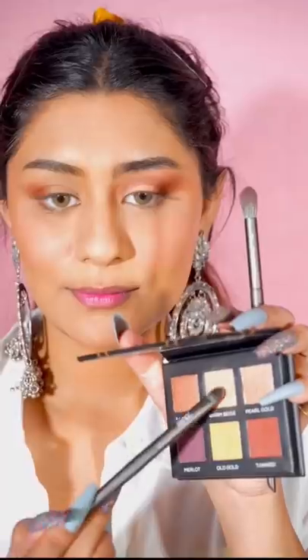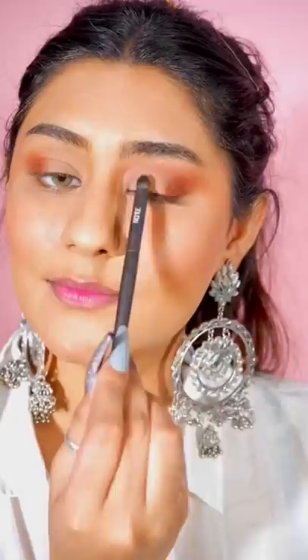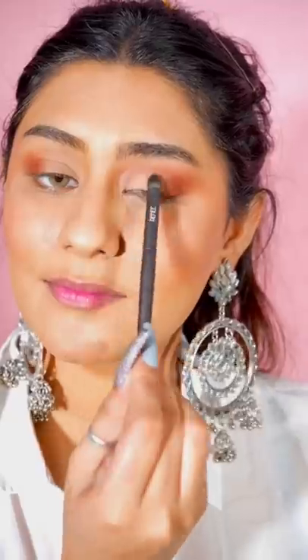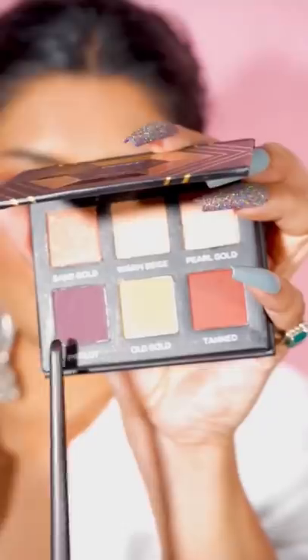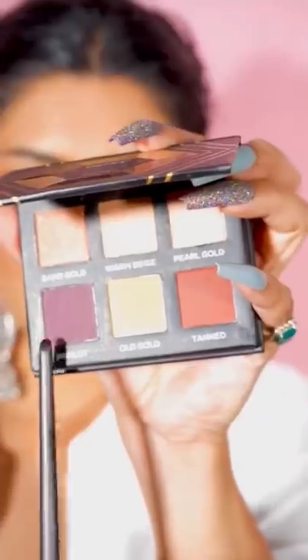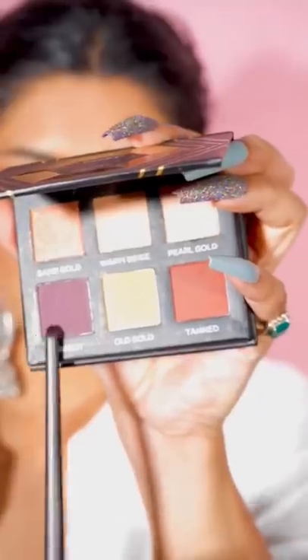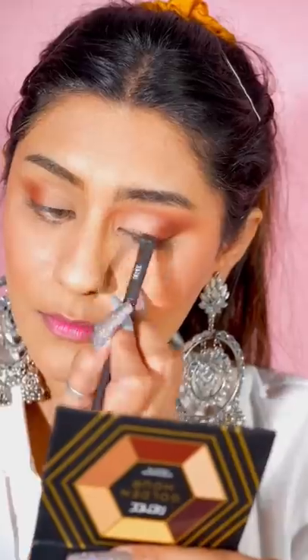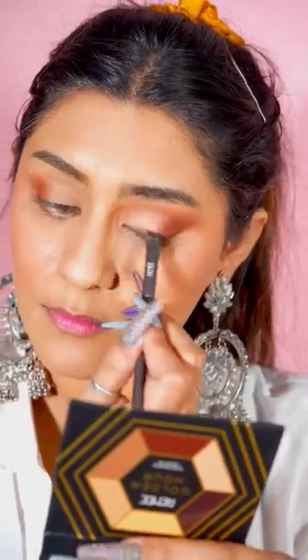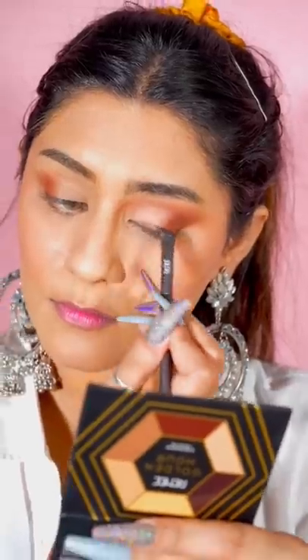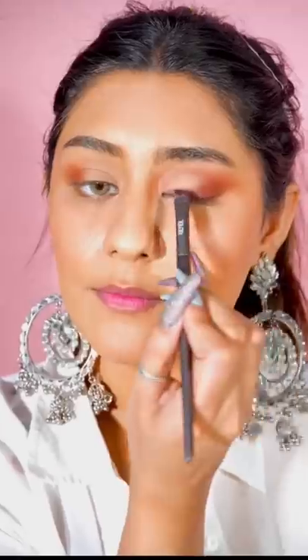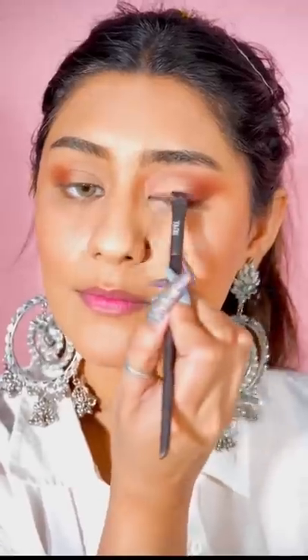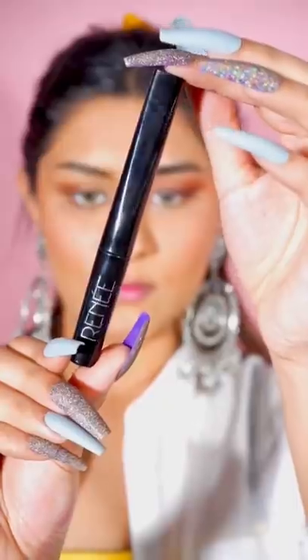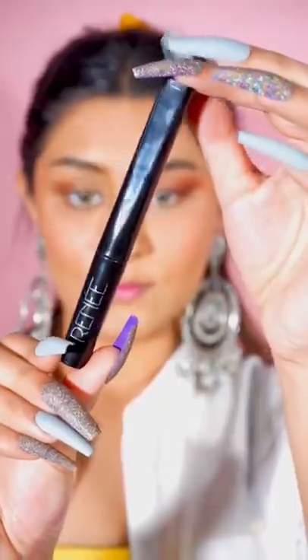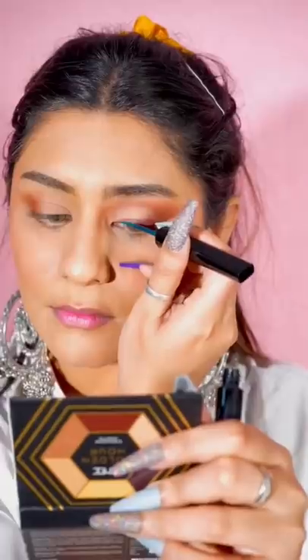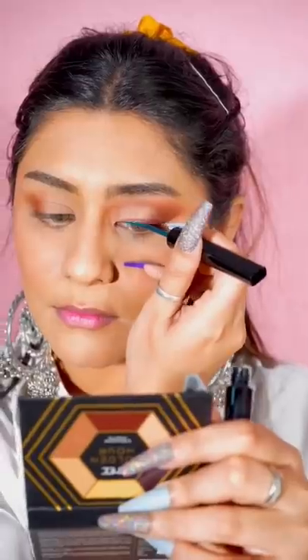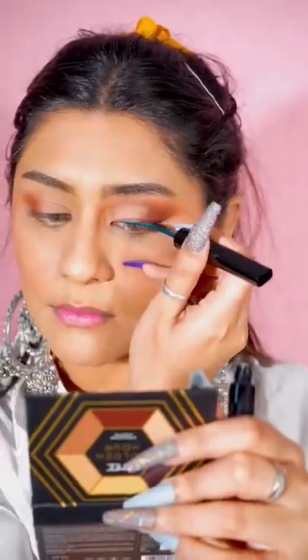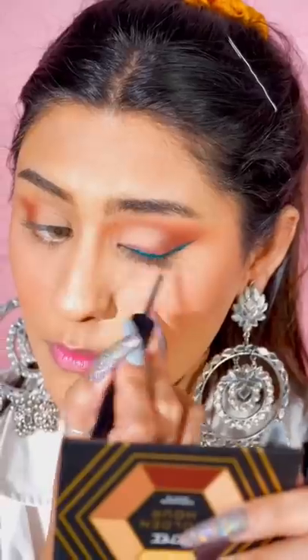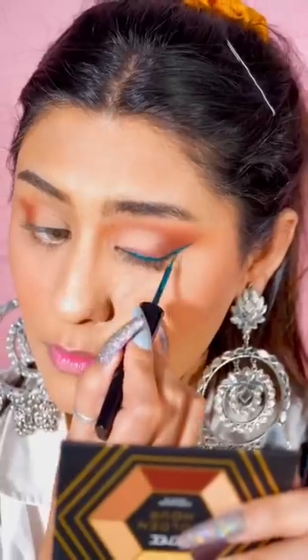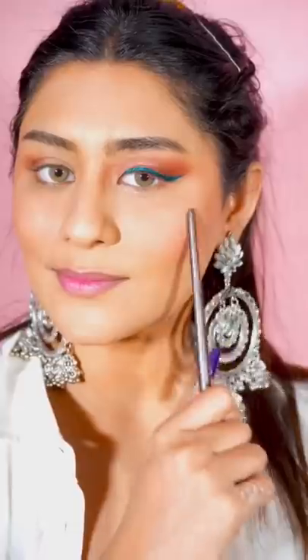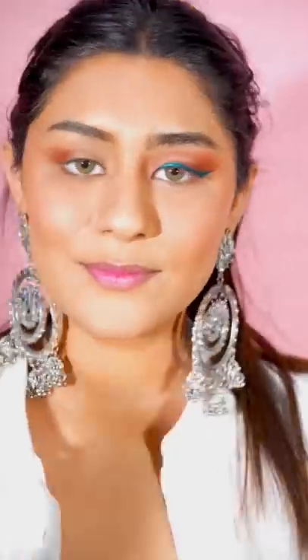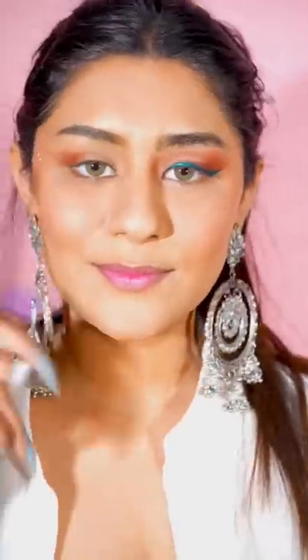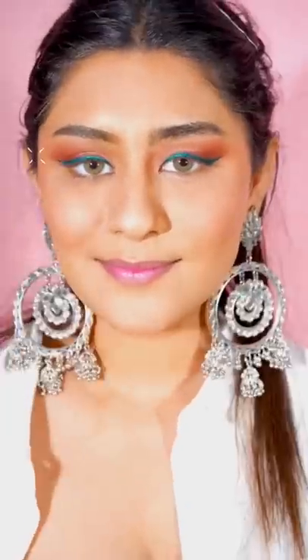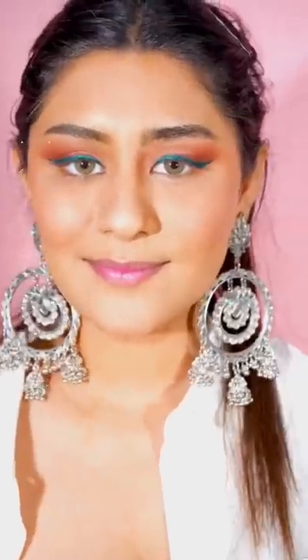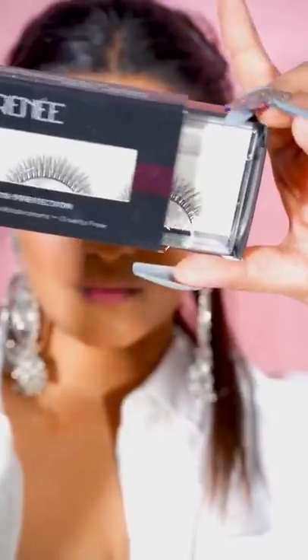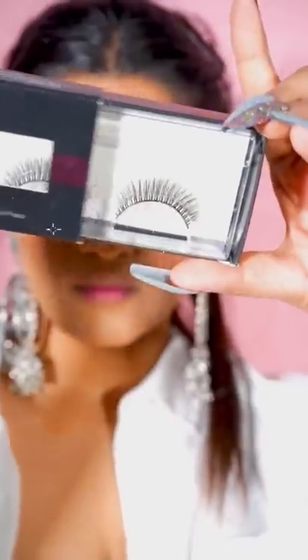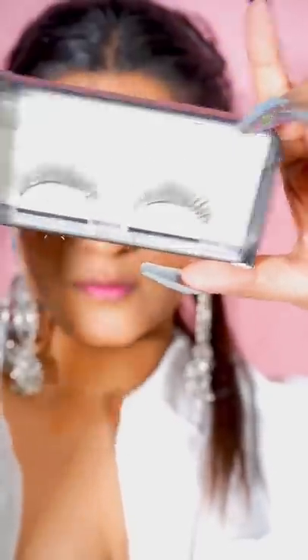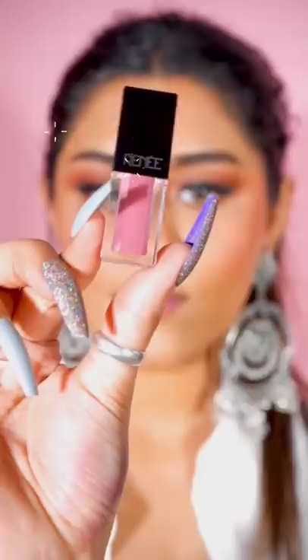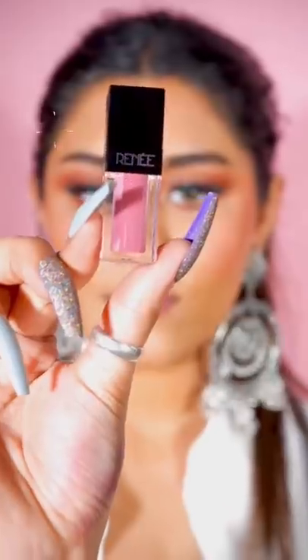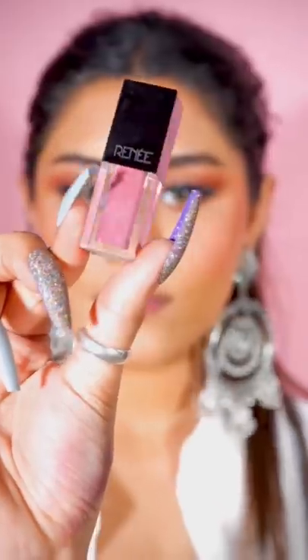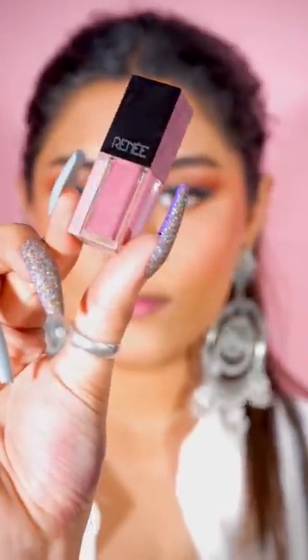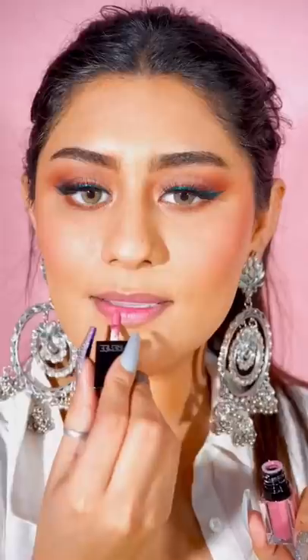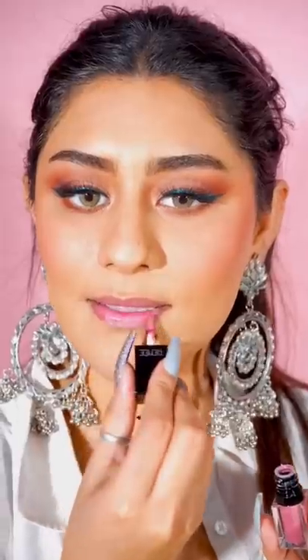Now let's start with eye makeup. I have used Rene's eyeshadow palette in the shade Golden Eye, and I love the pigments it has. Even the eyeliner that I tried was so good — it will give a very sleek winged eyeliner.